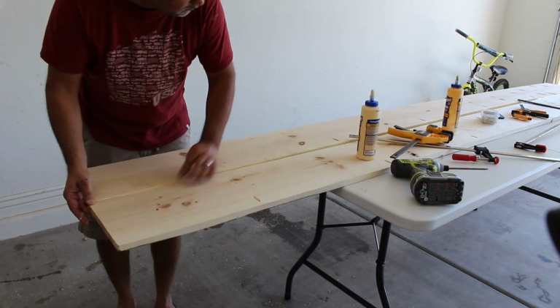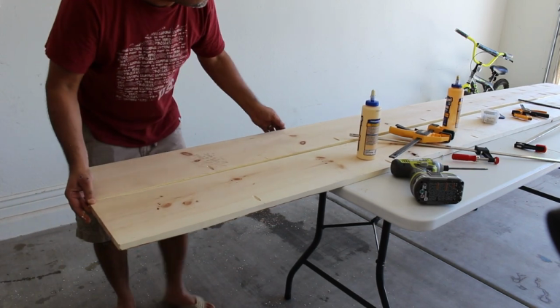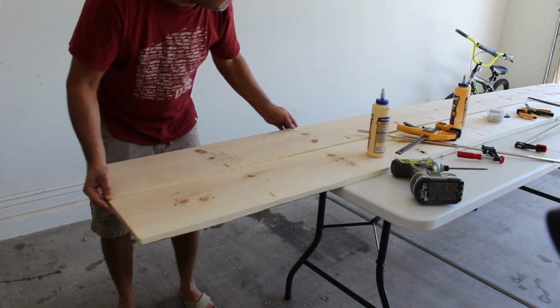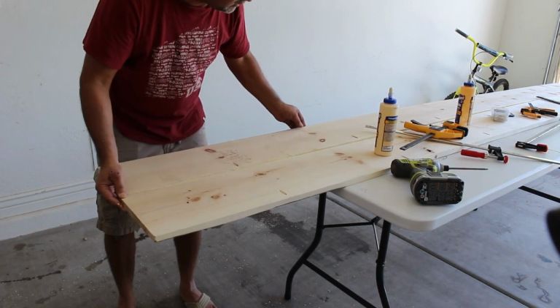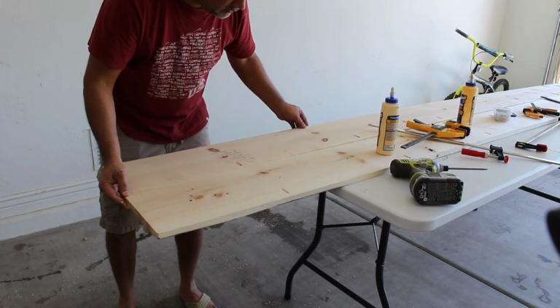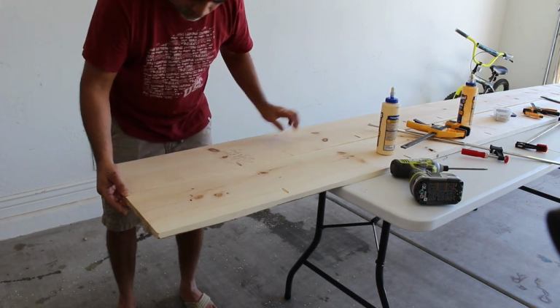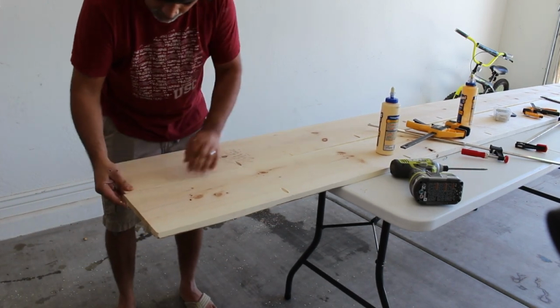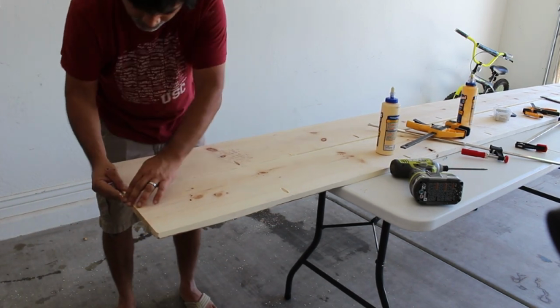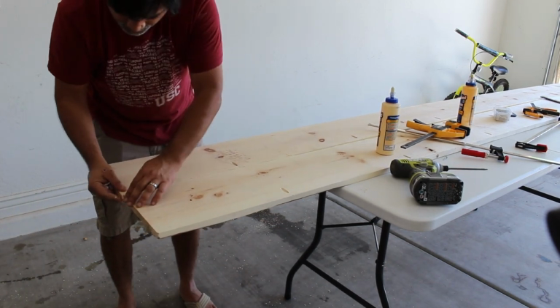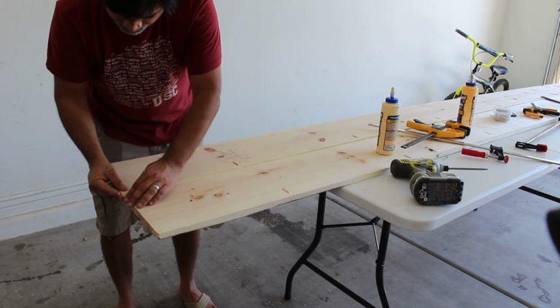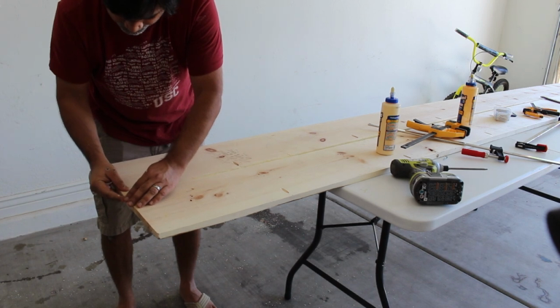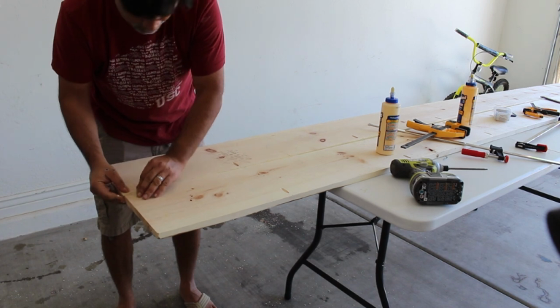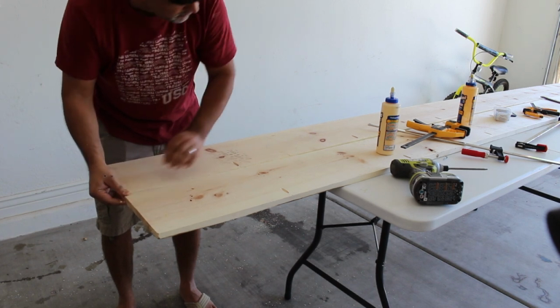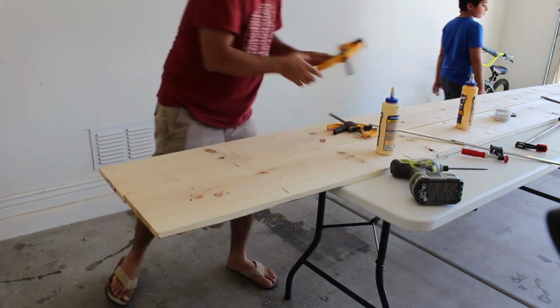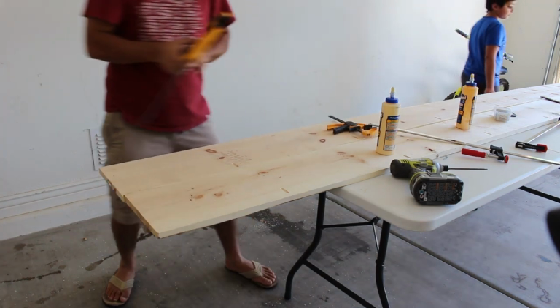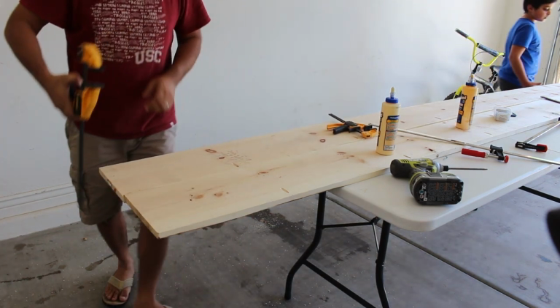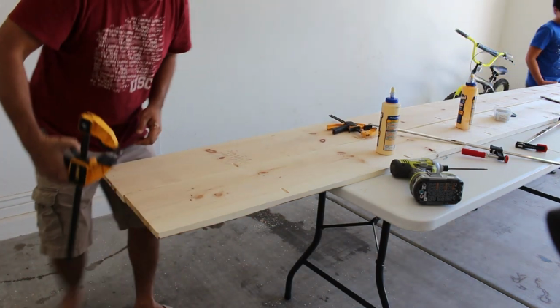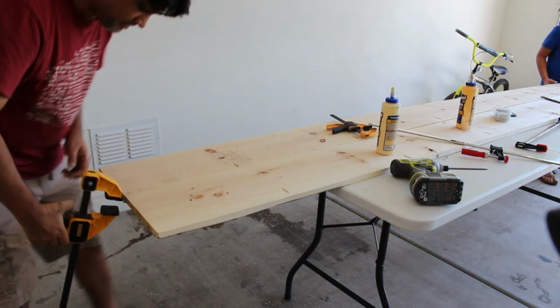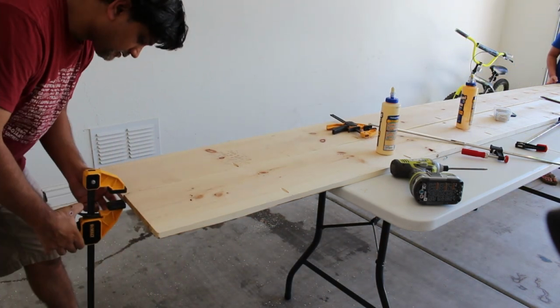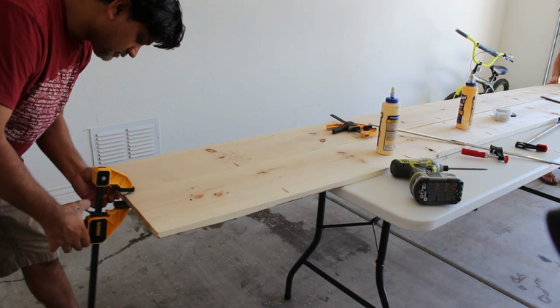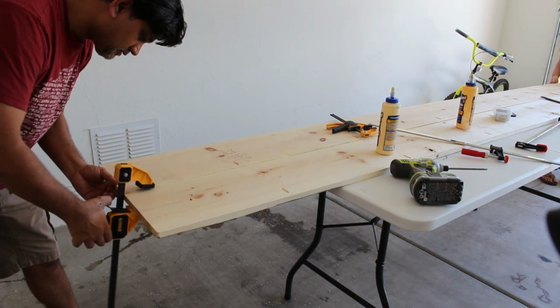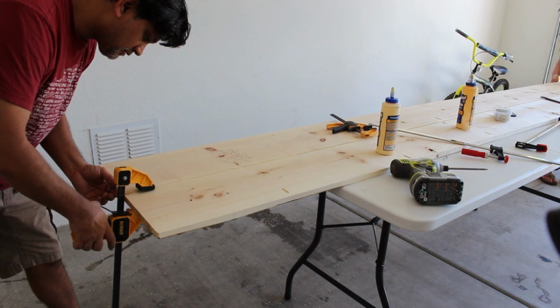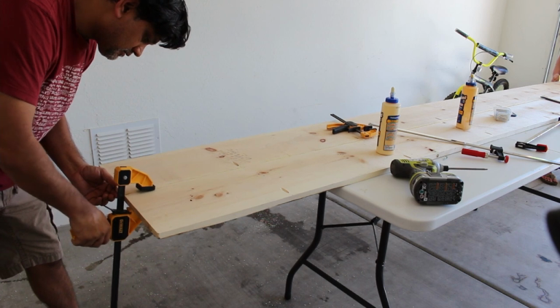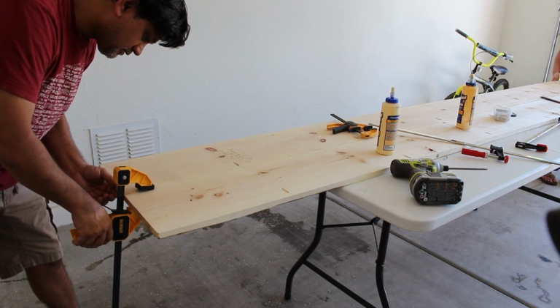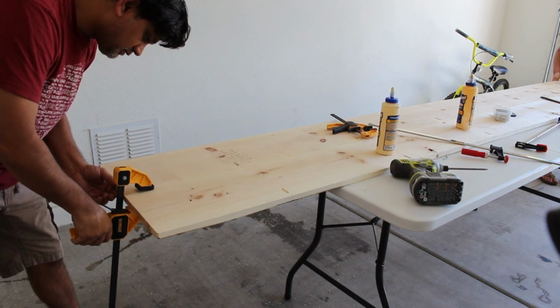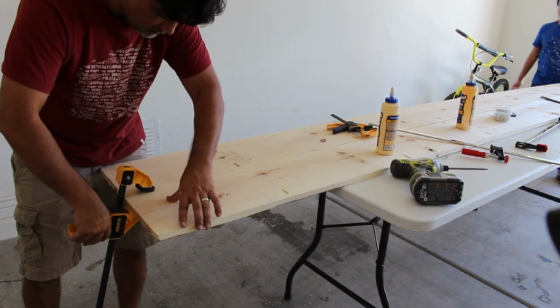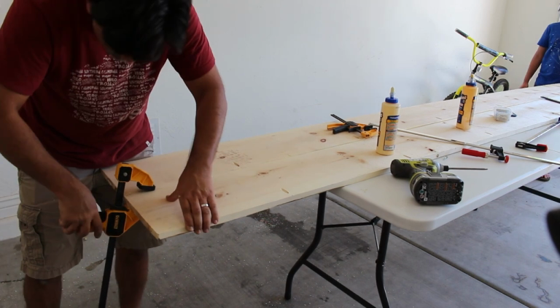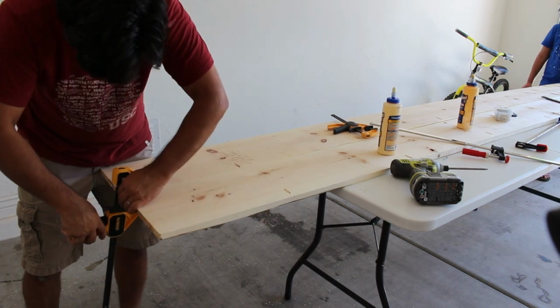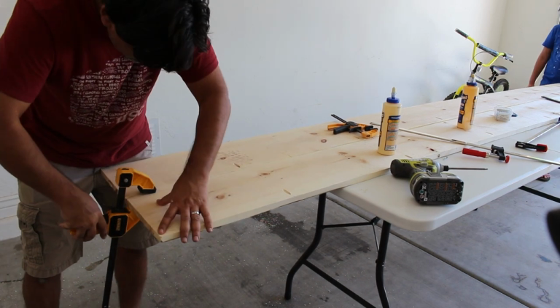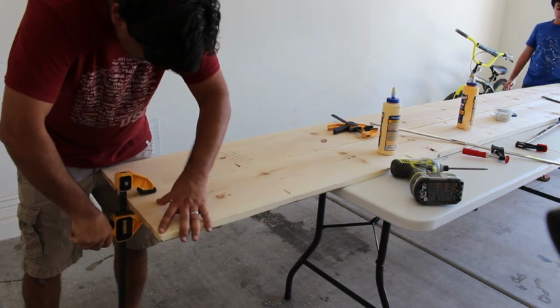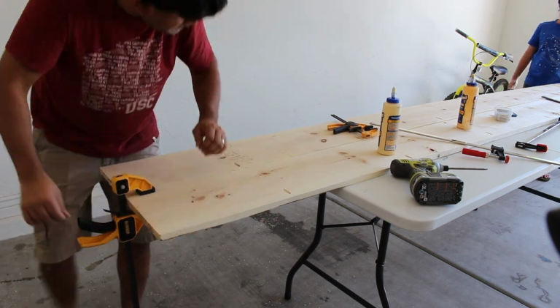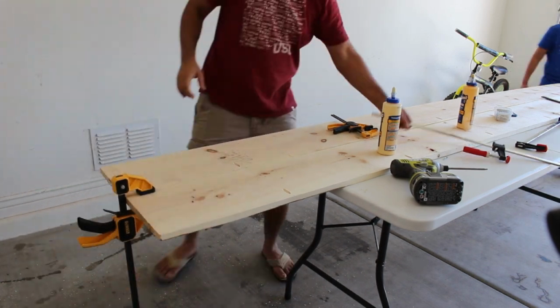One important thing to note is that the boards need to be flush with each other and on a level surface. I'm putting clamps here to make sure the two boards are flush, and then I'll drive in the pocket hole screws.